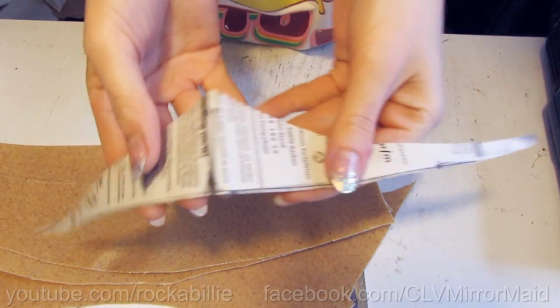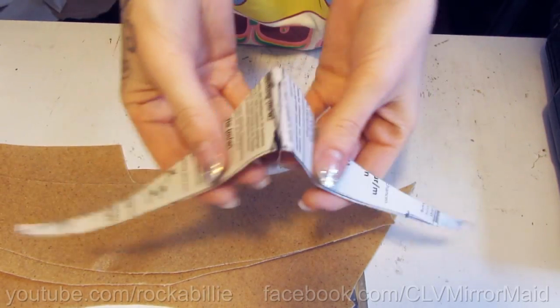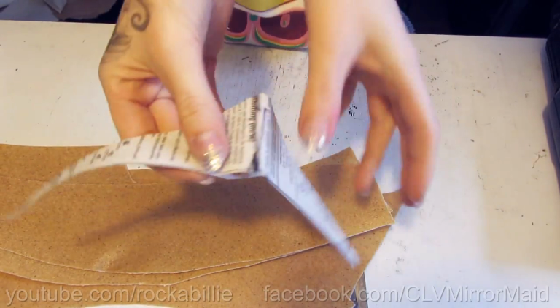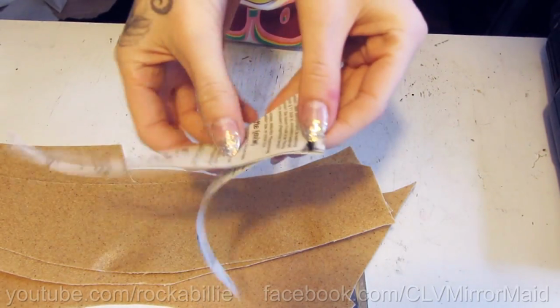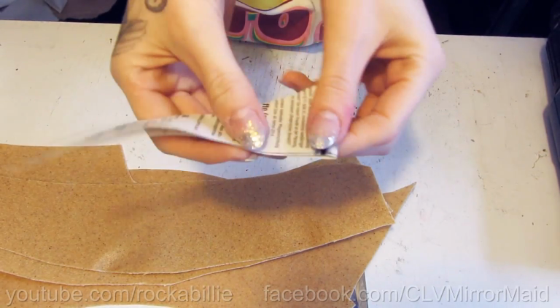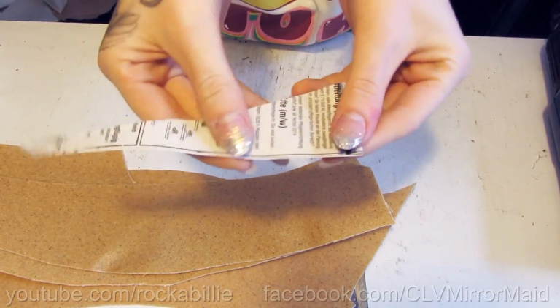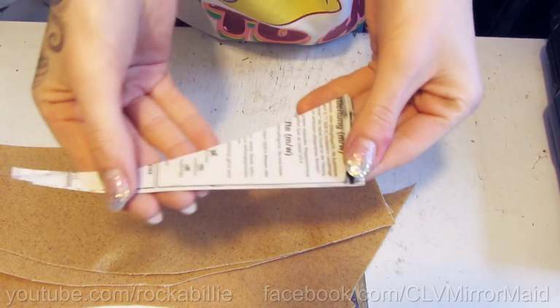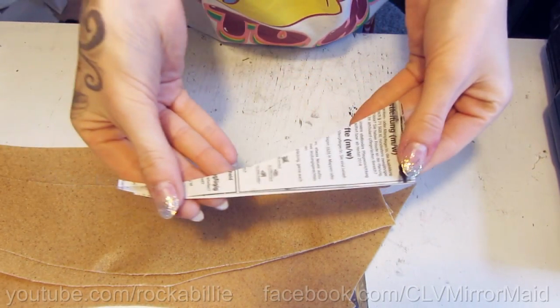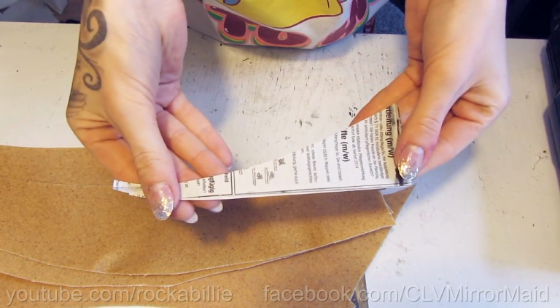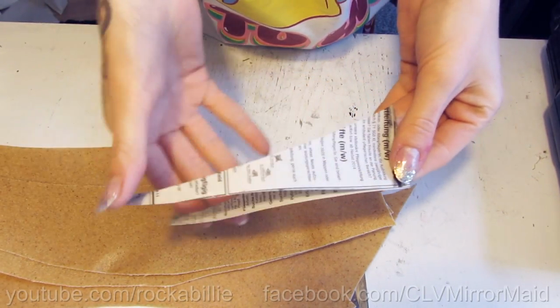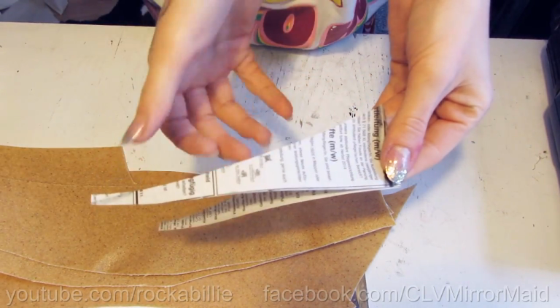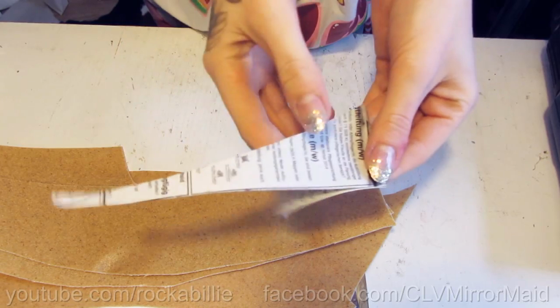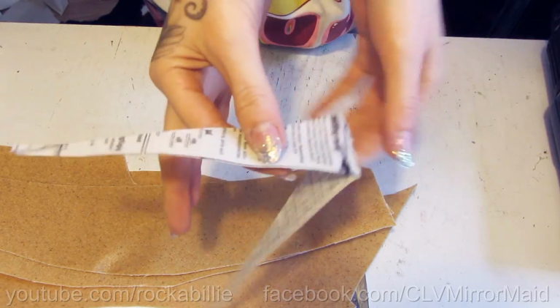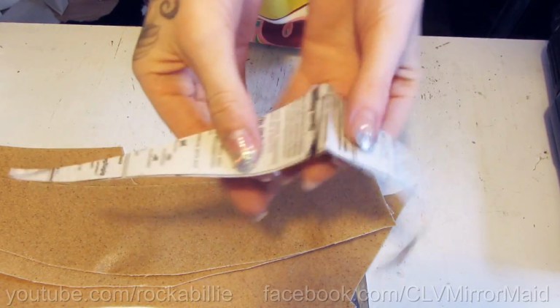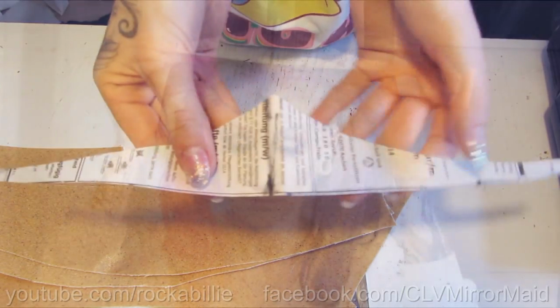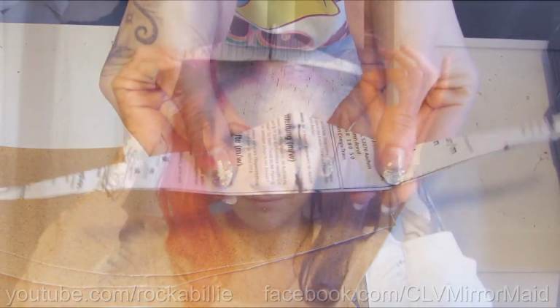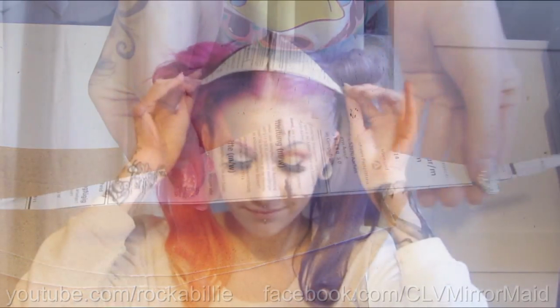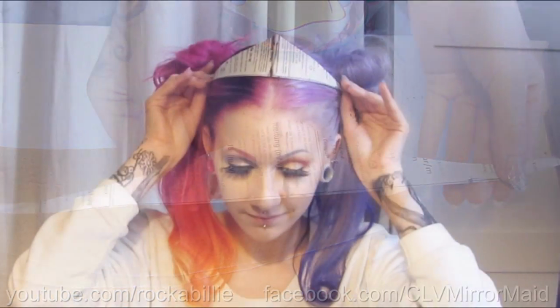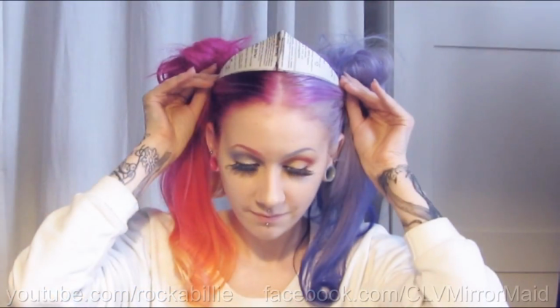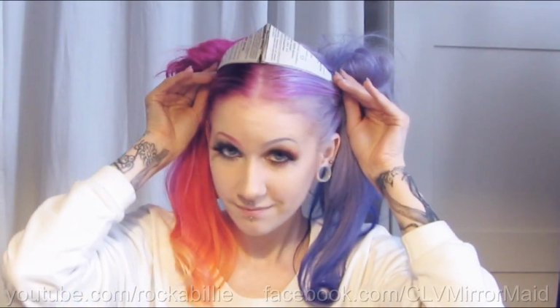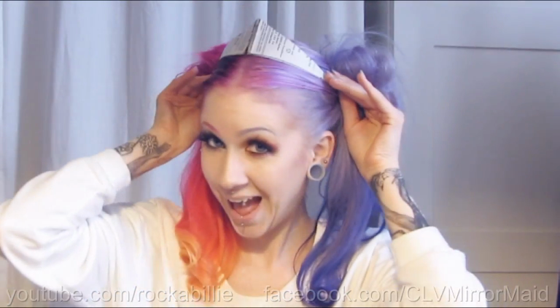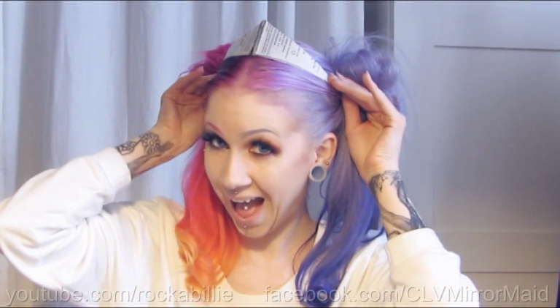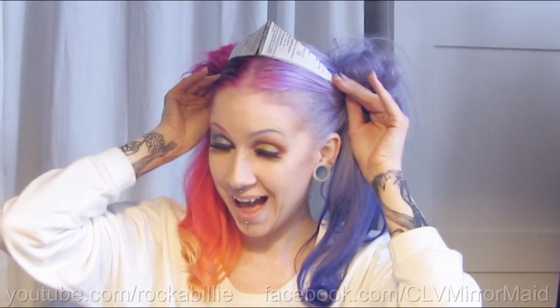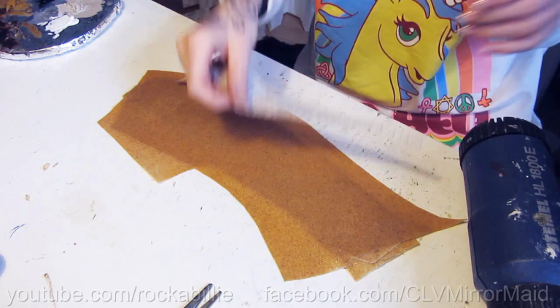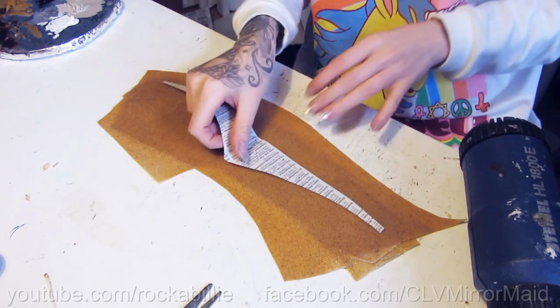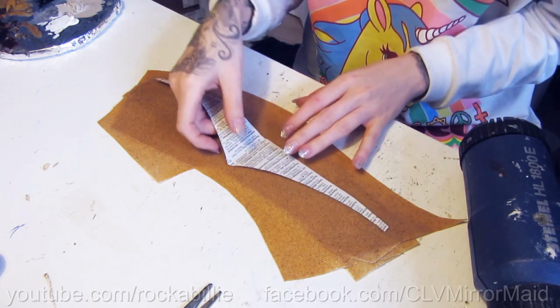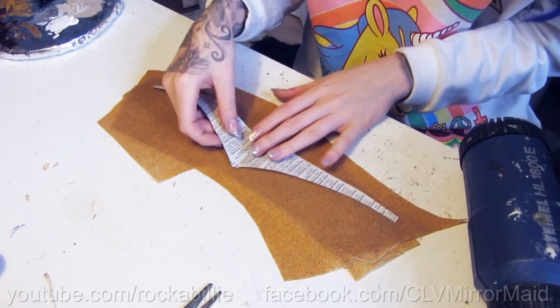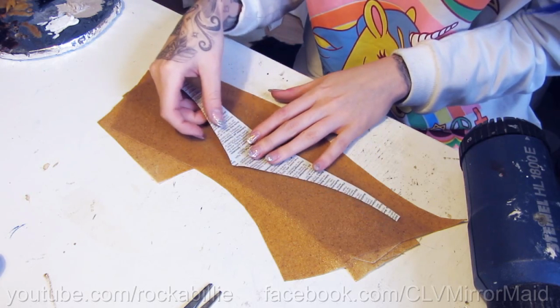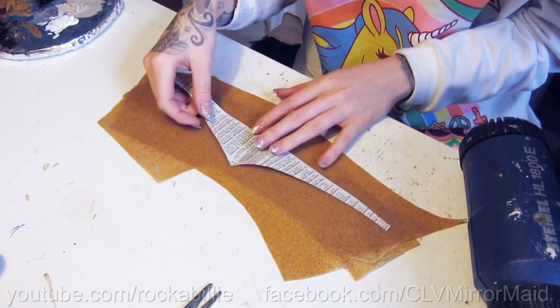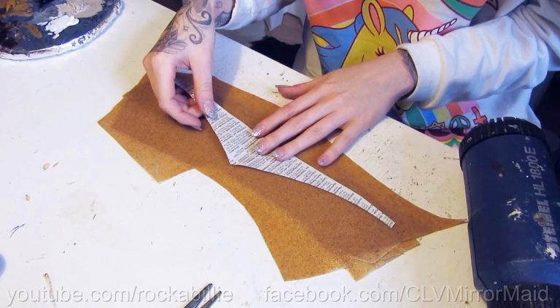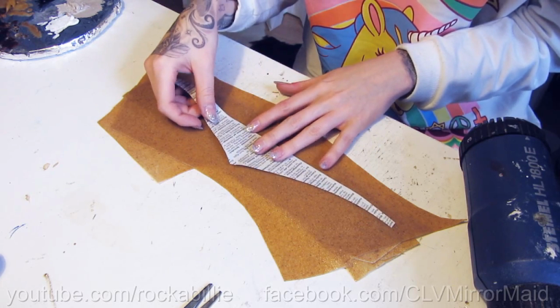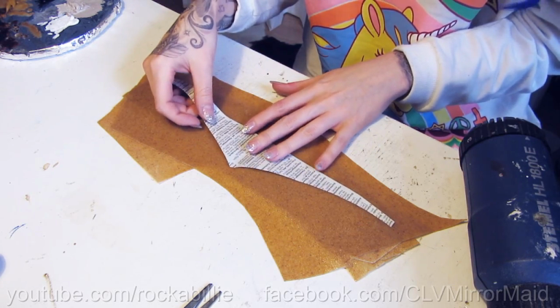I made a pattern for my crown on a piece of newspaper. Now I transfer my crown pattern onto the Worbla with a pen.